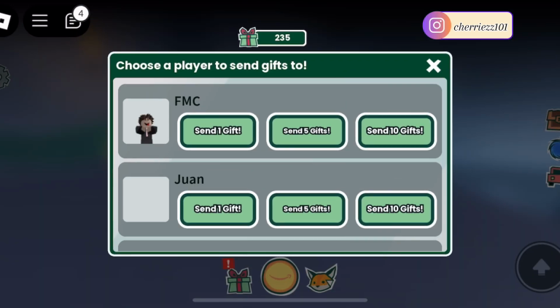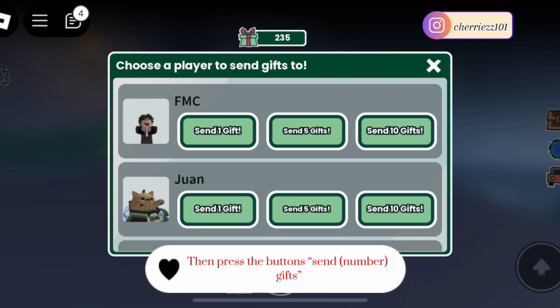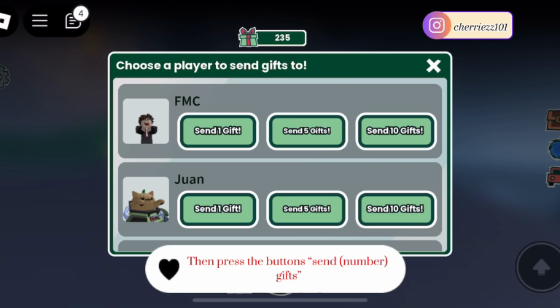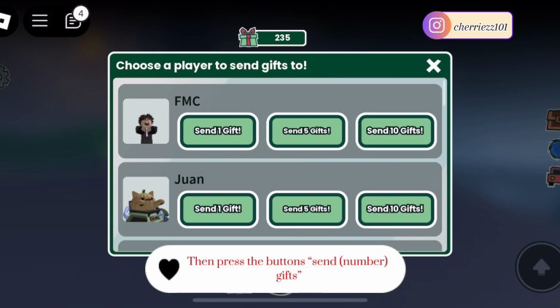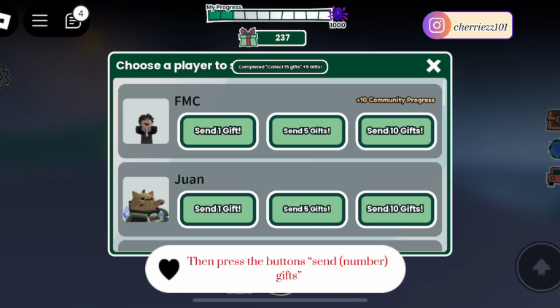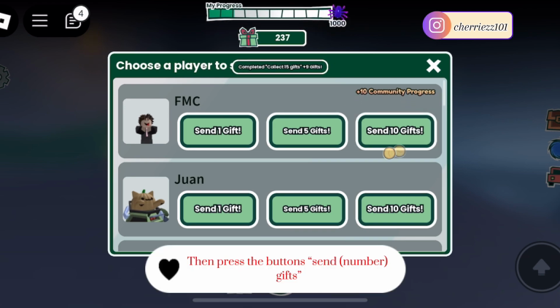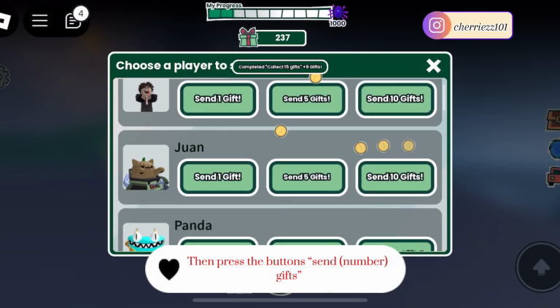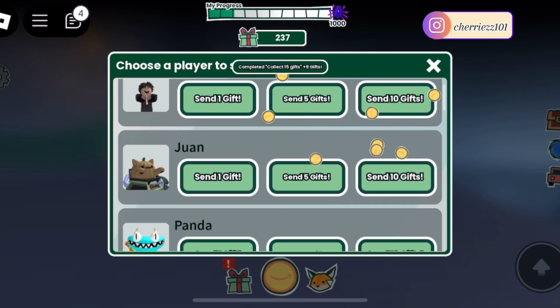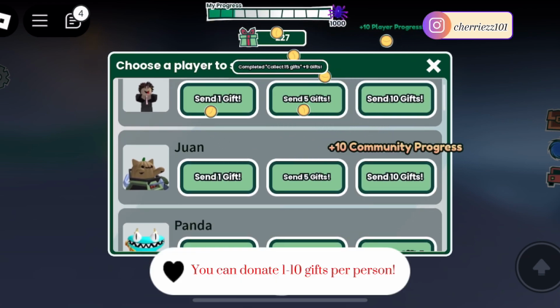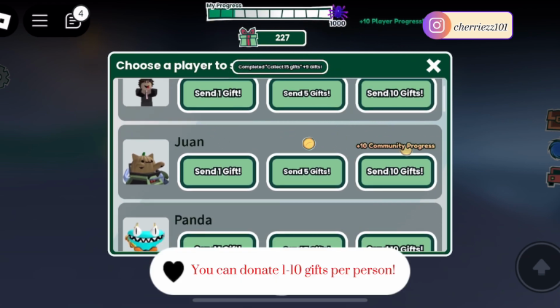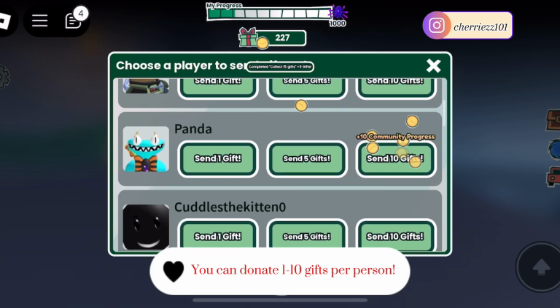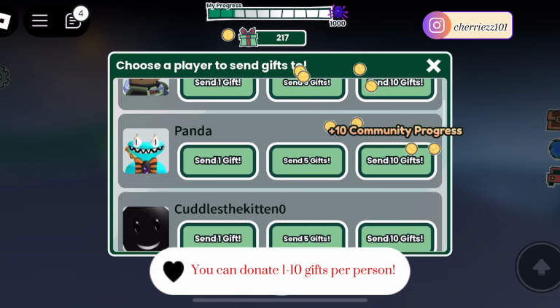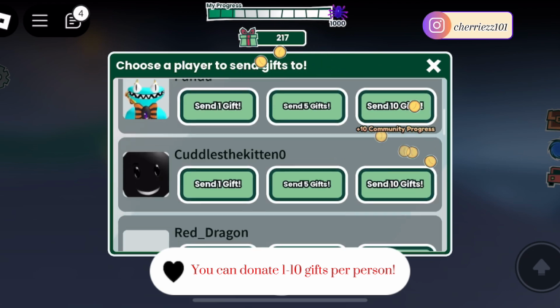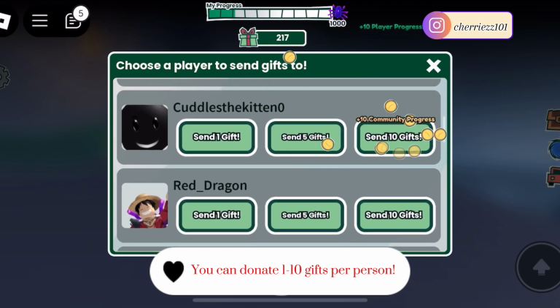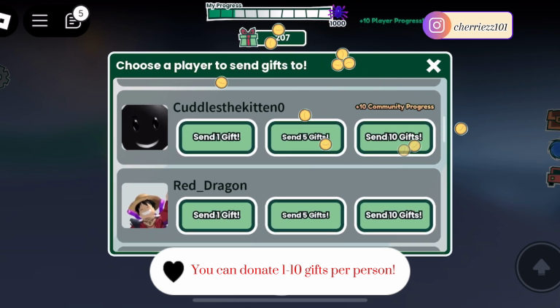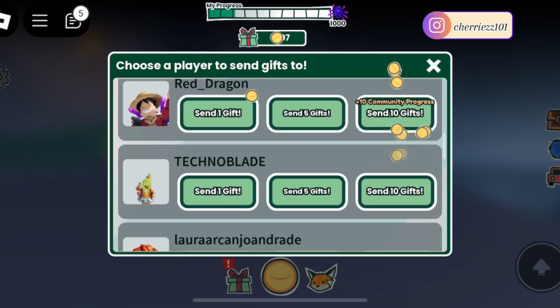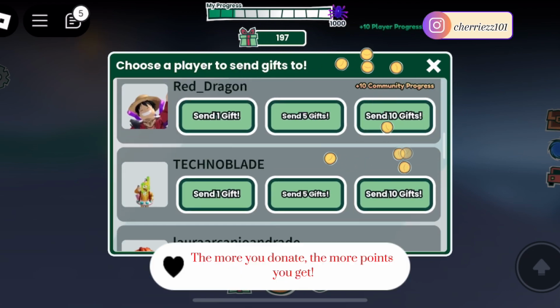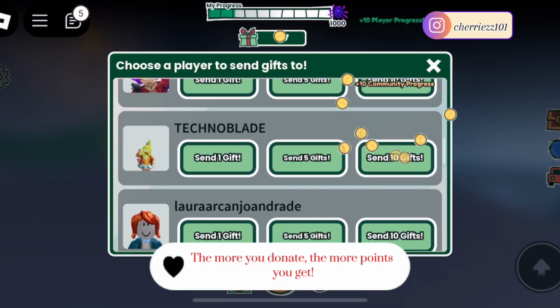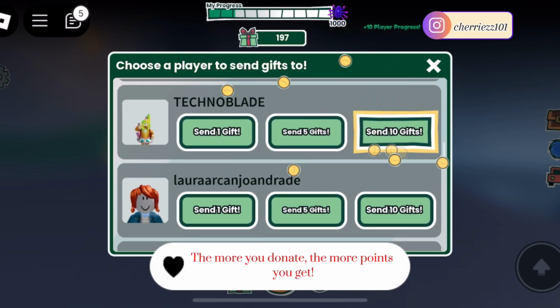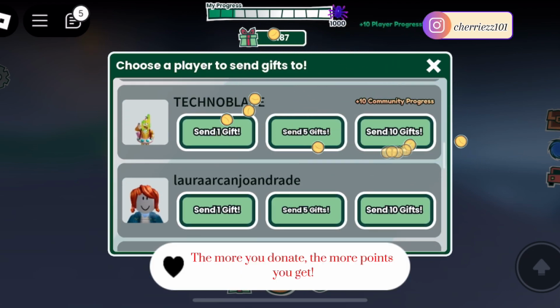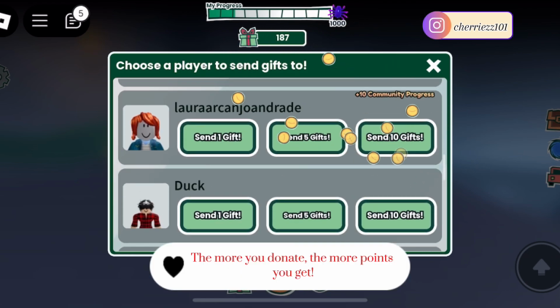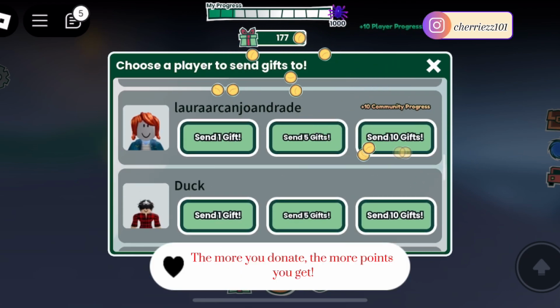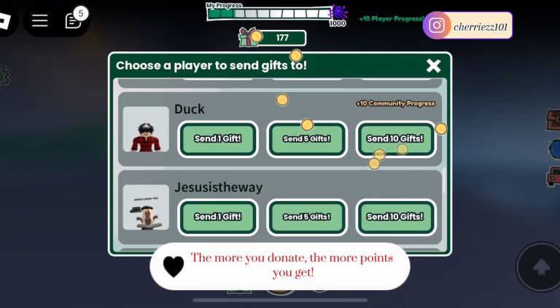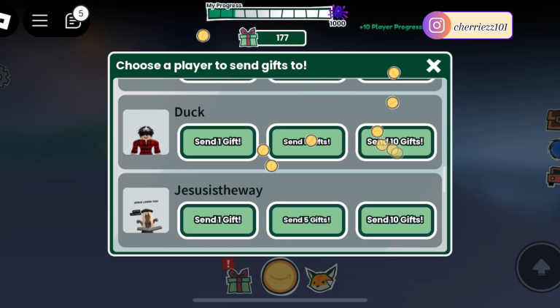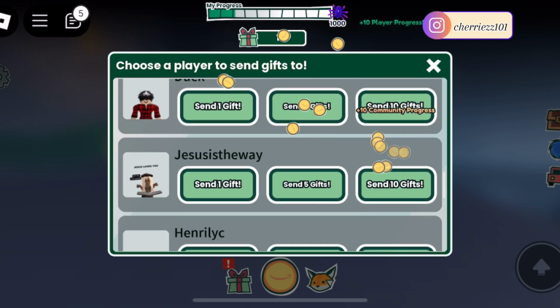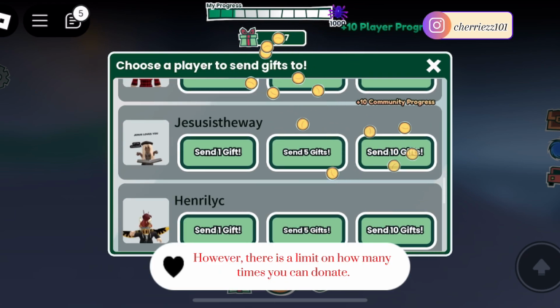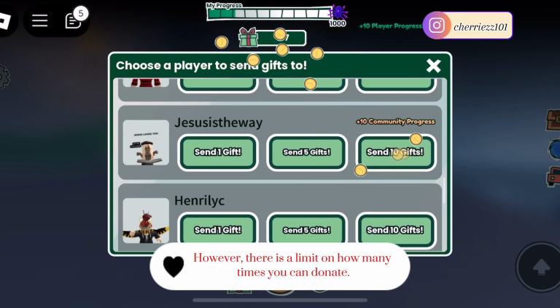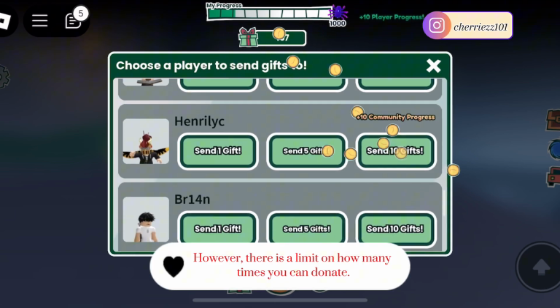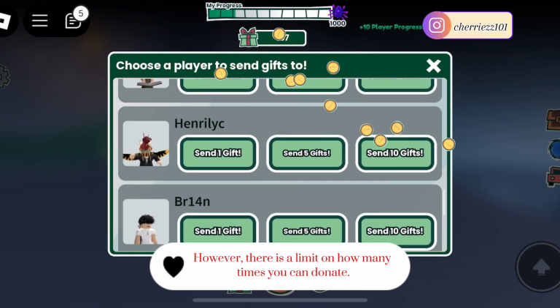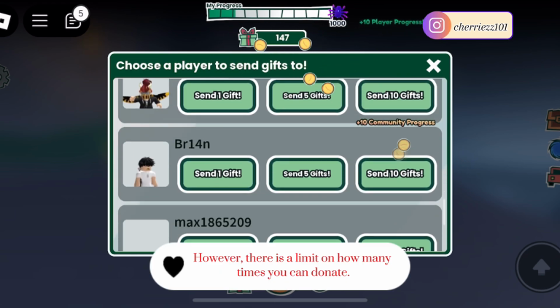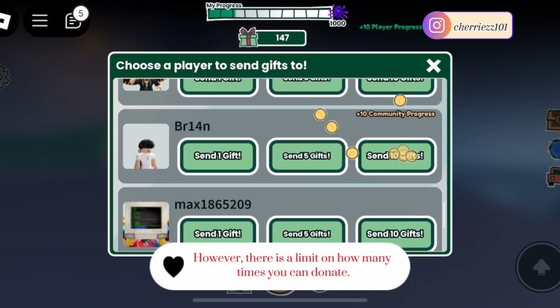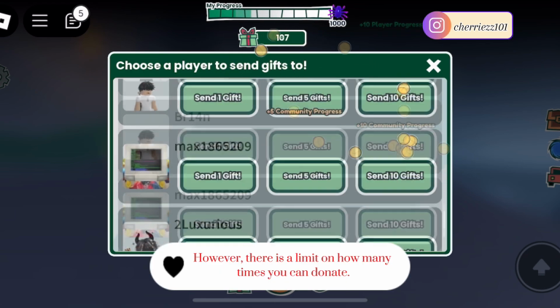Then press the button Send Number Gifts. You can donate 1 to 10 gifts per person. The more you donate, the more points you get. However, there is a limit on how many times you can donate.